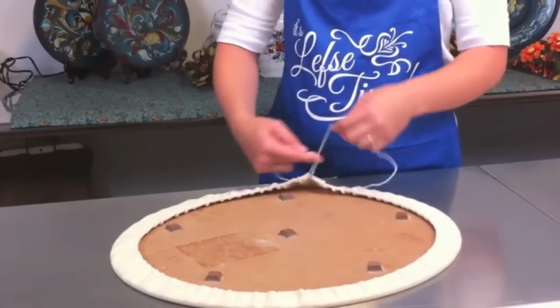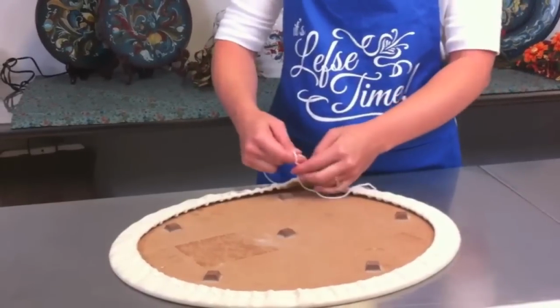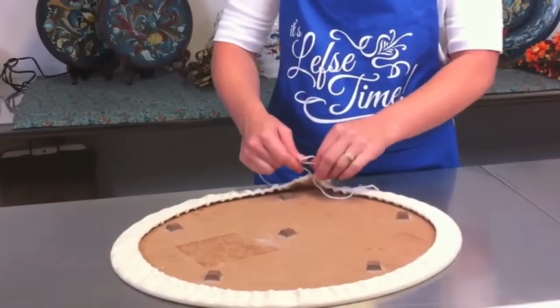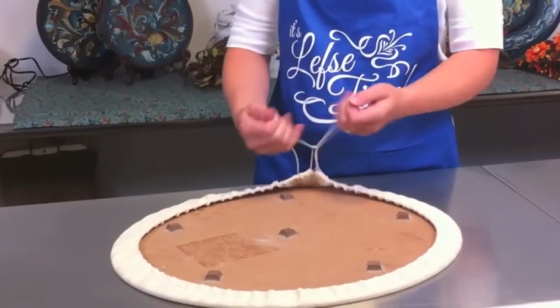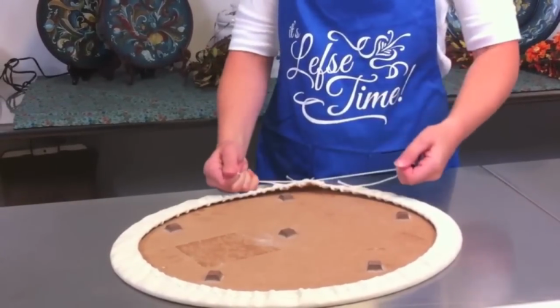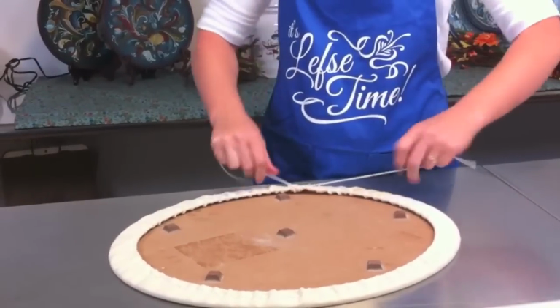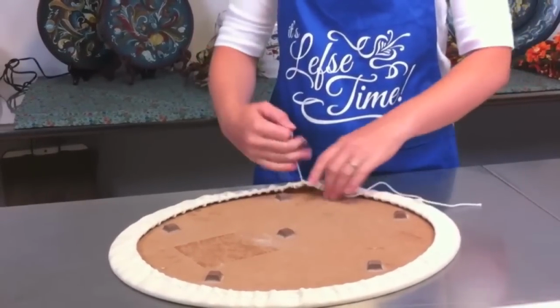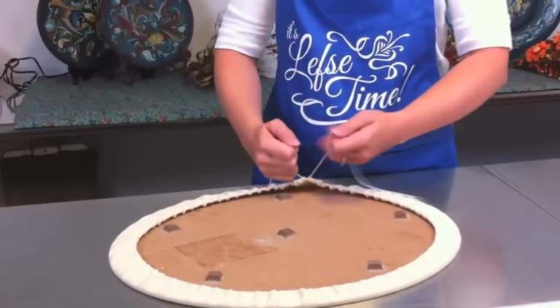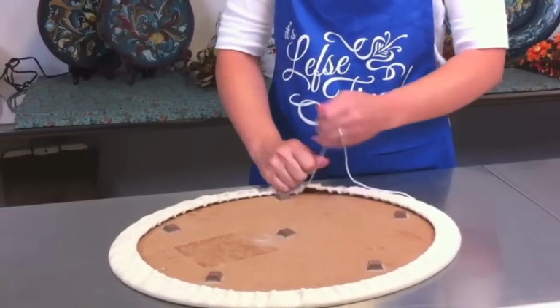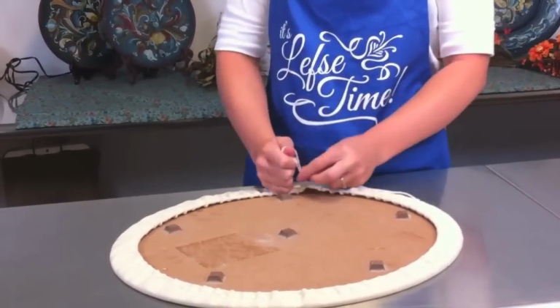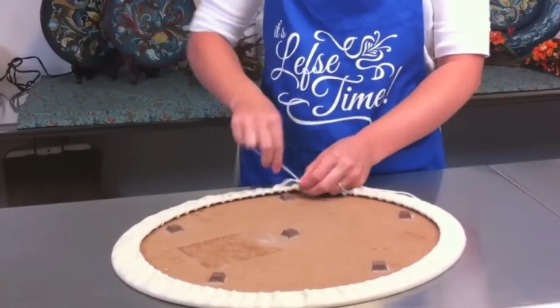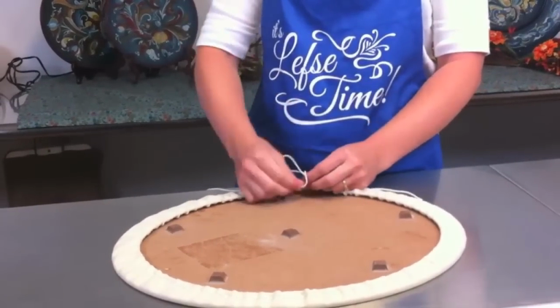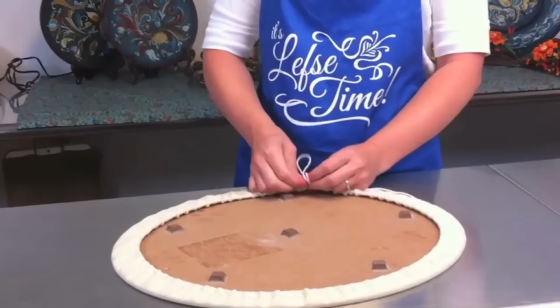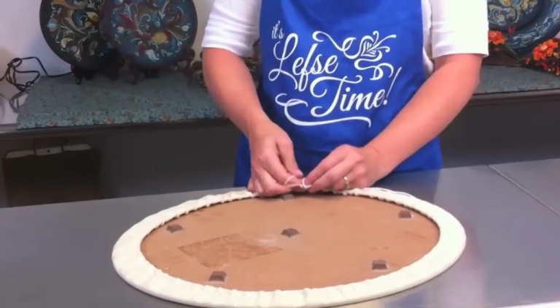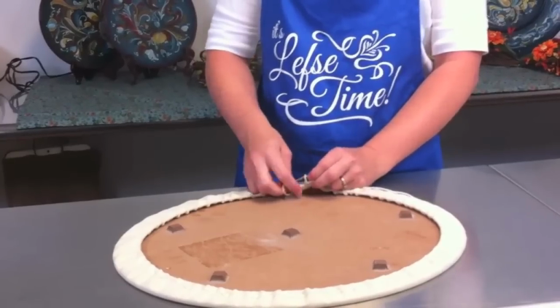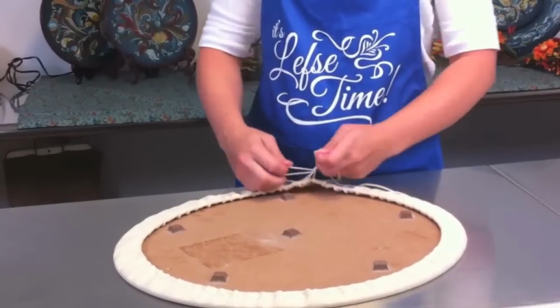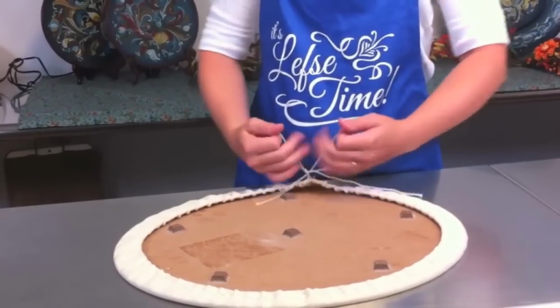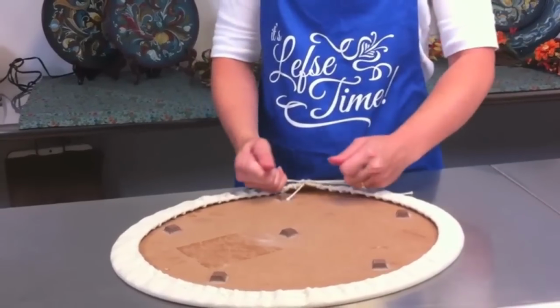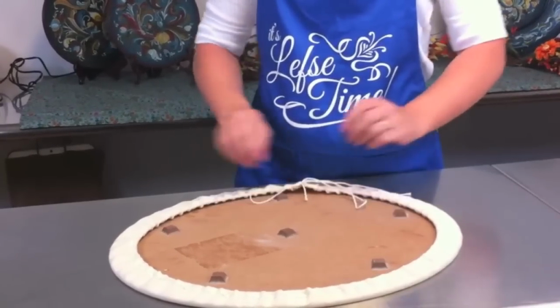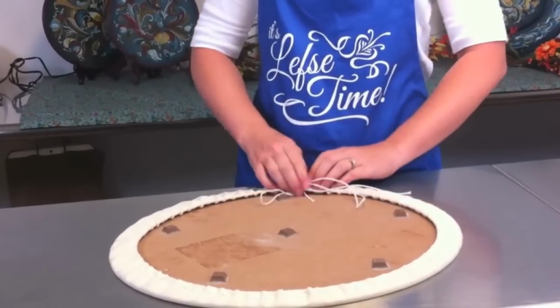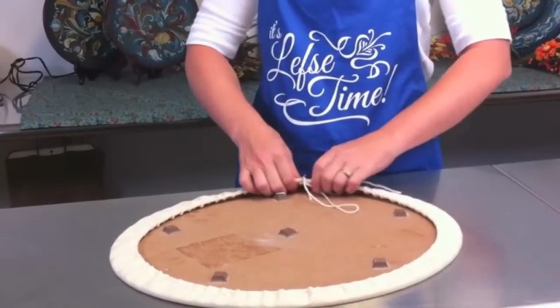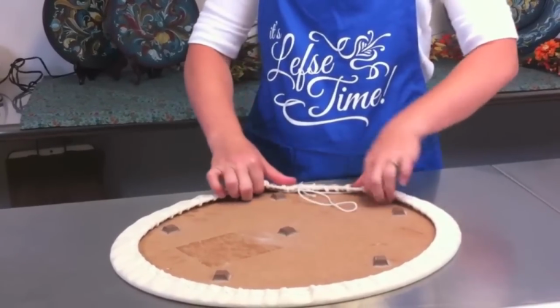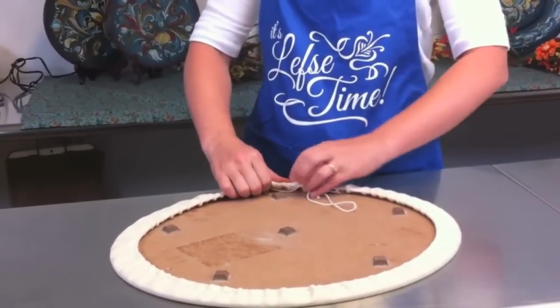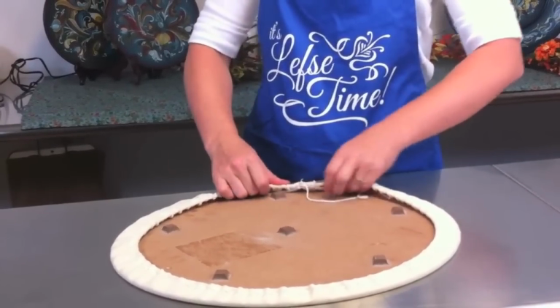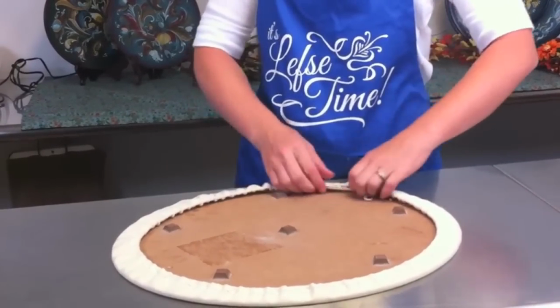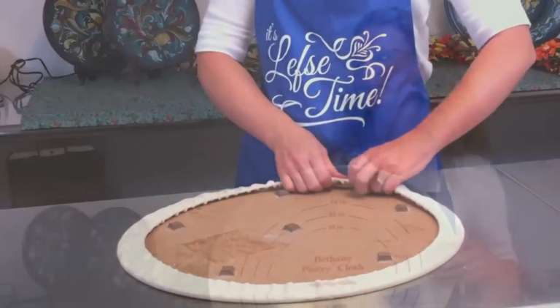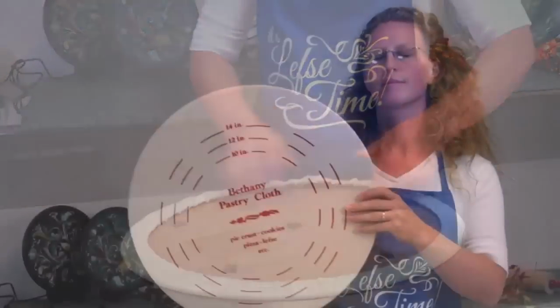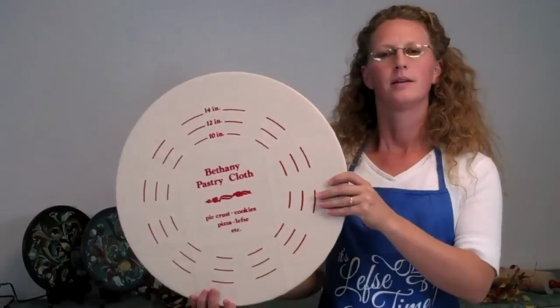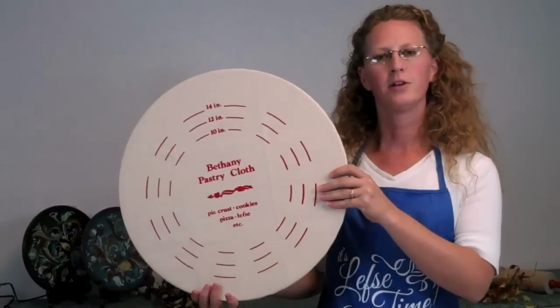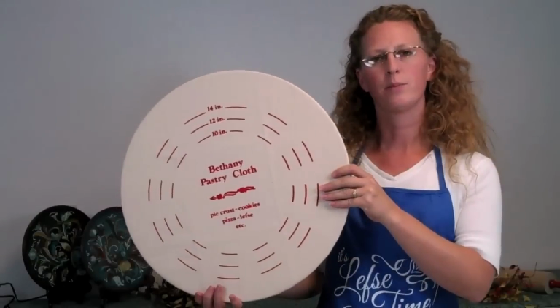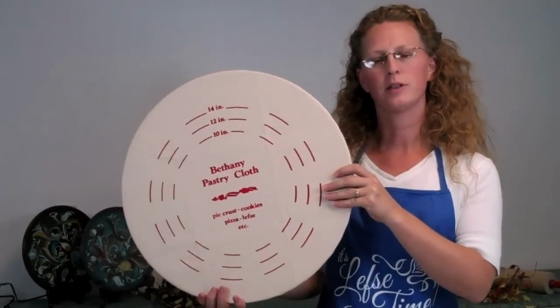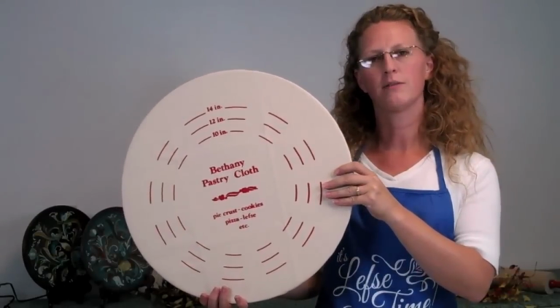Then just tie it with a little bow. You don't want to put a knot on there because you are going to have to take this off in the future. So tie a little bow, tuck in your strings, and there you have your pastry cloth cover.